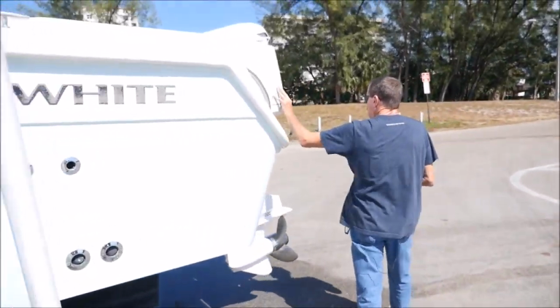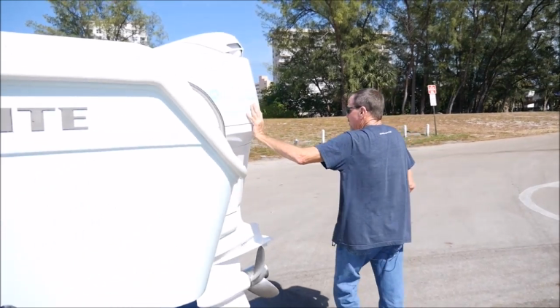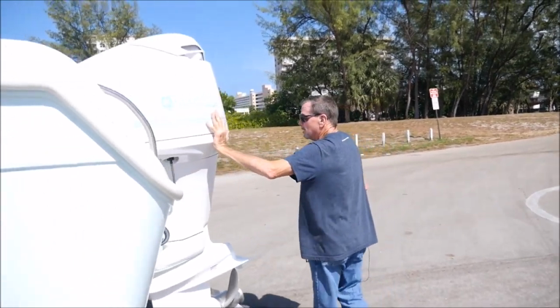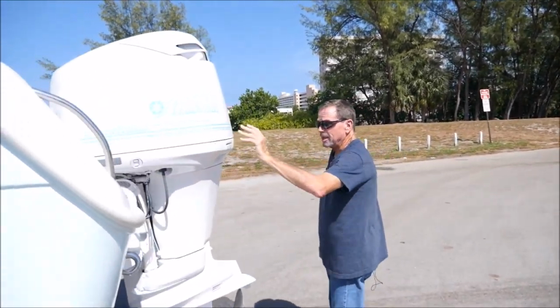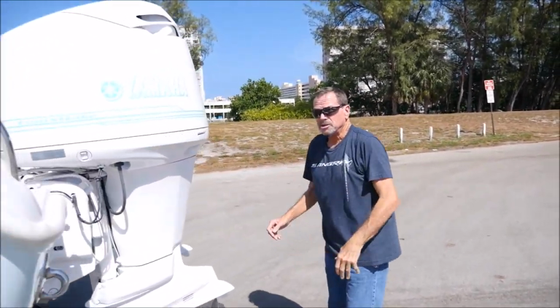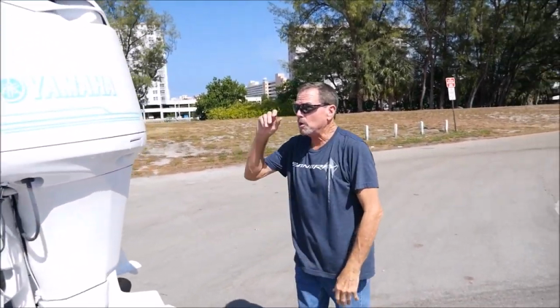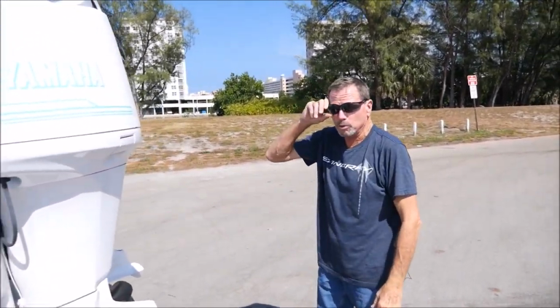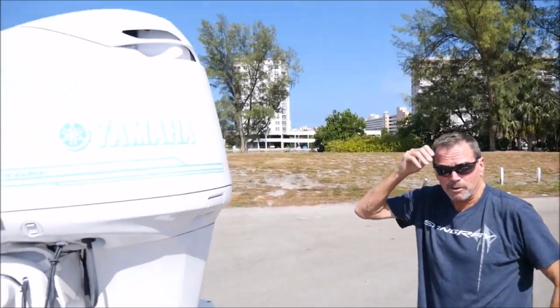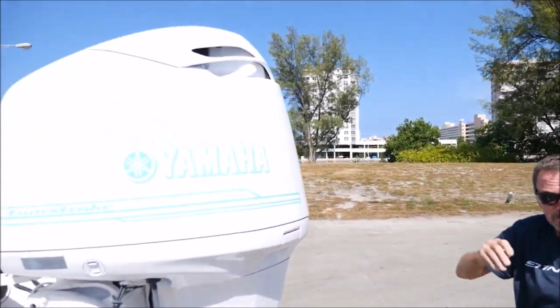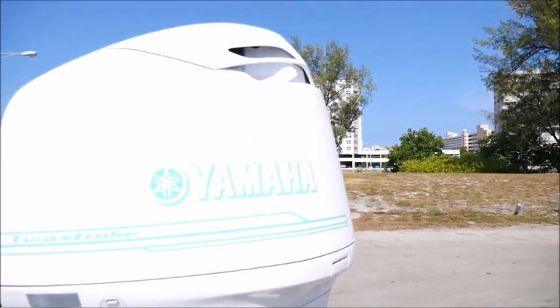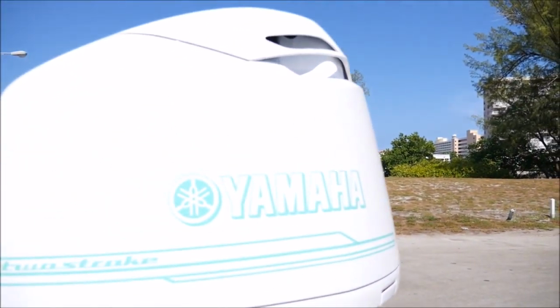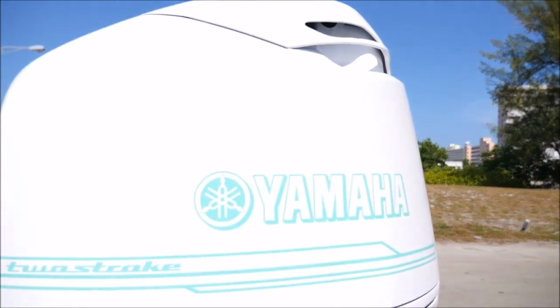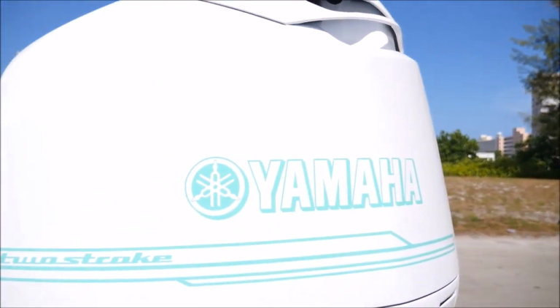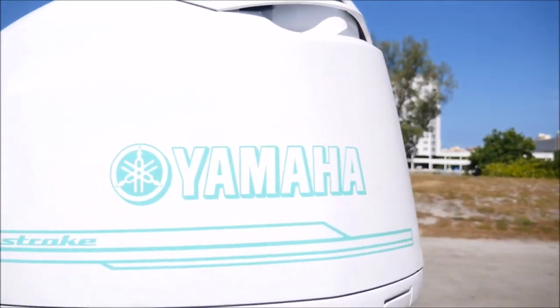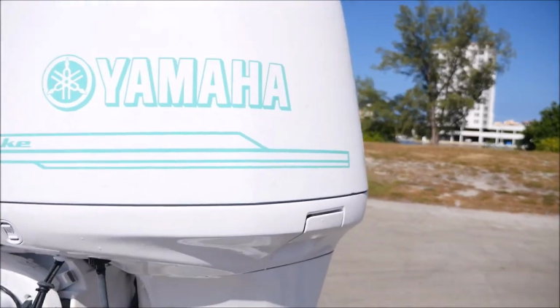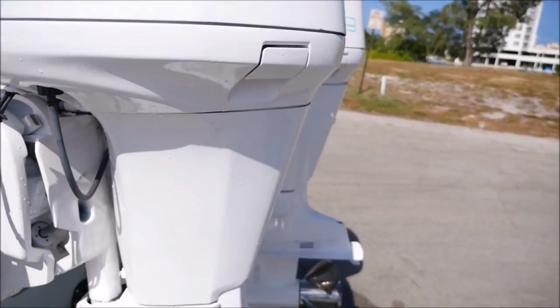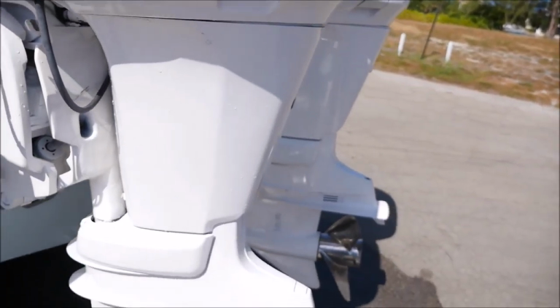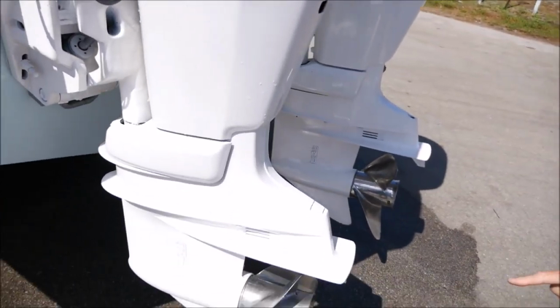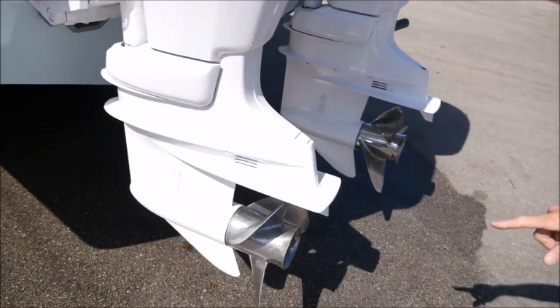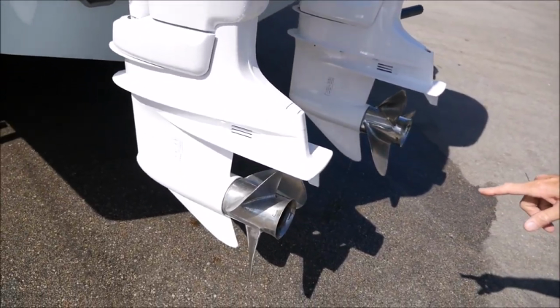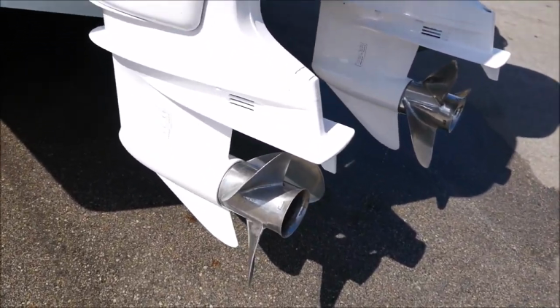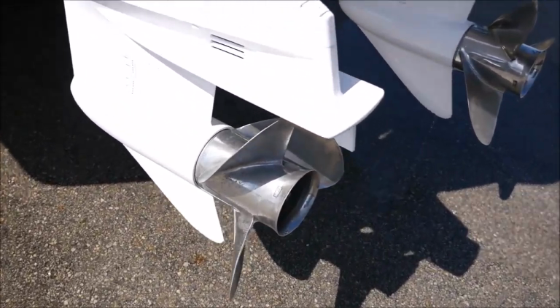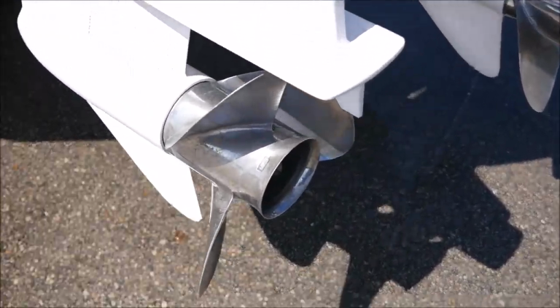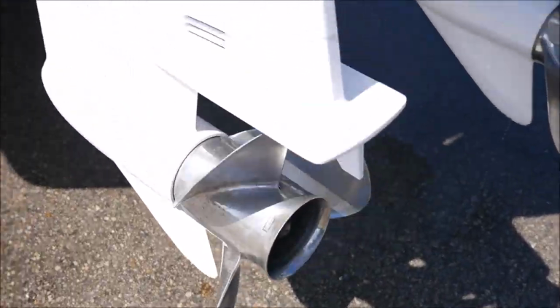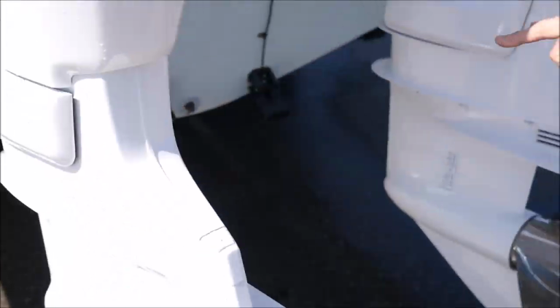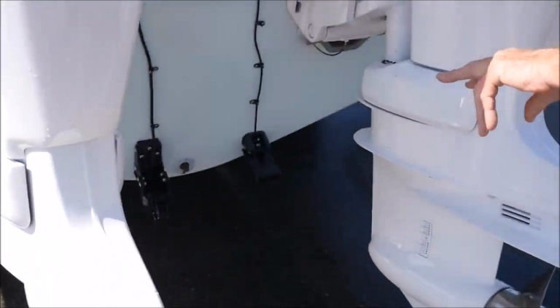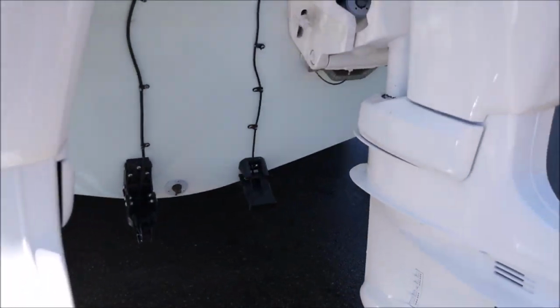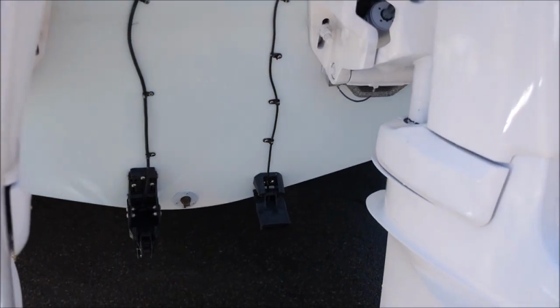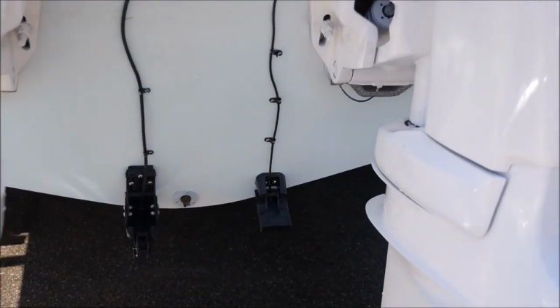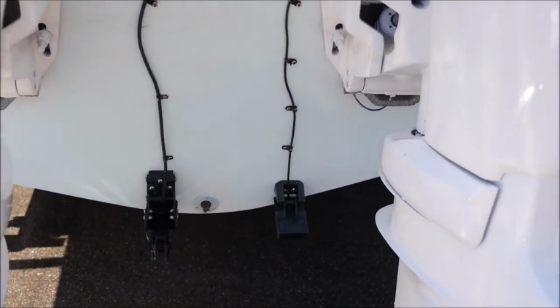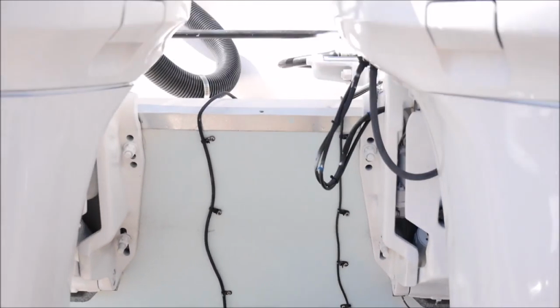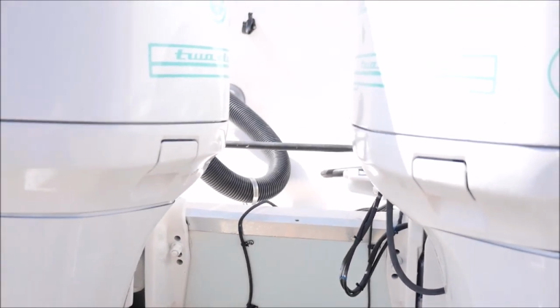Twin Yamaha 200 horsepower HPDI with 250 hours on them. That's it. Stainless steel props. It's got two transducers there that will show on the units when we get up top.